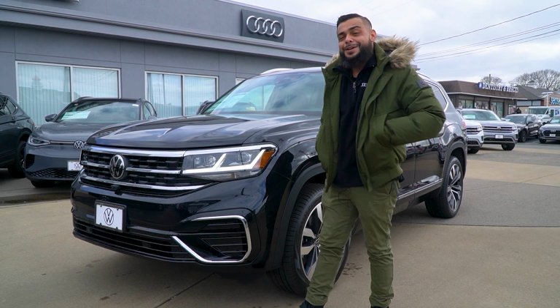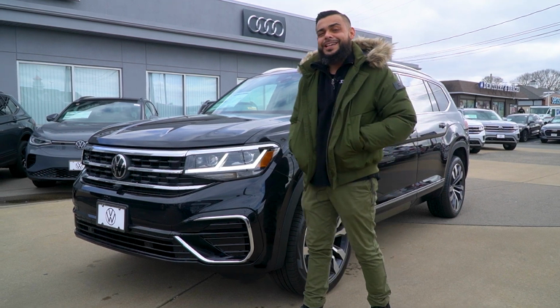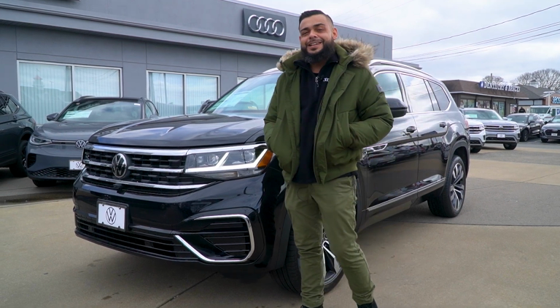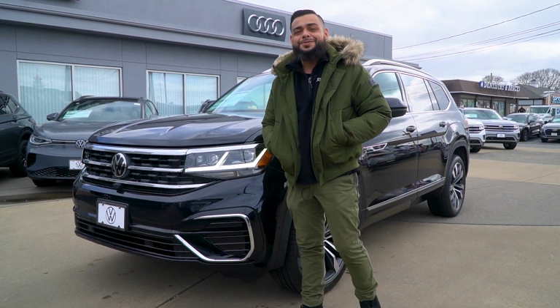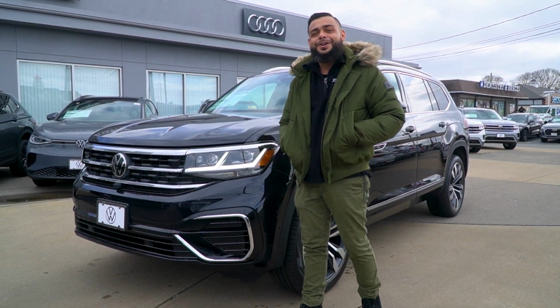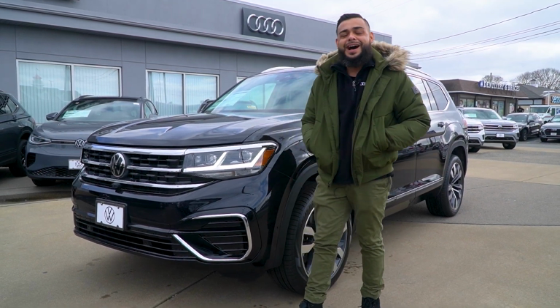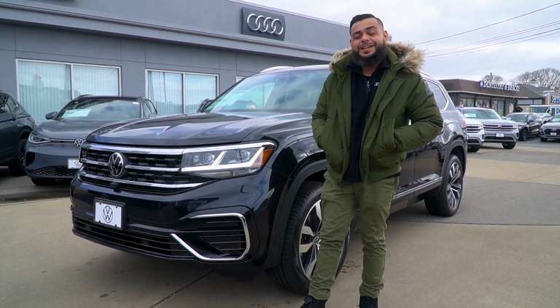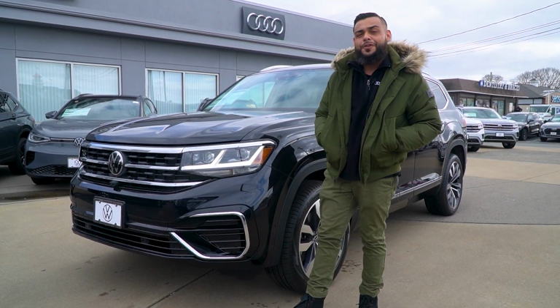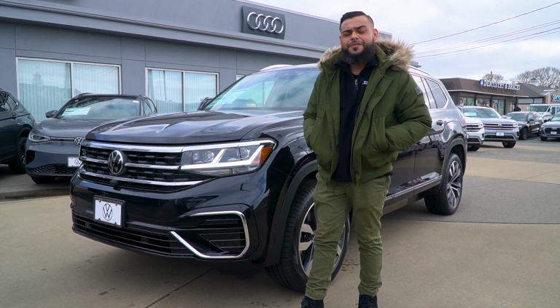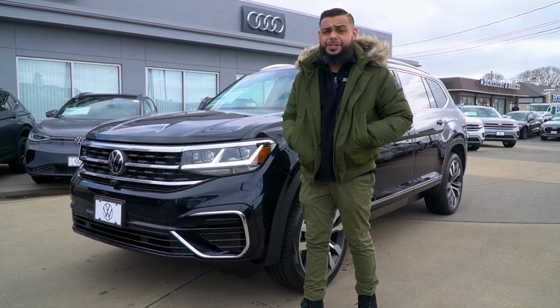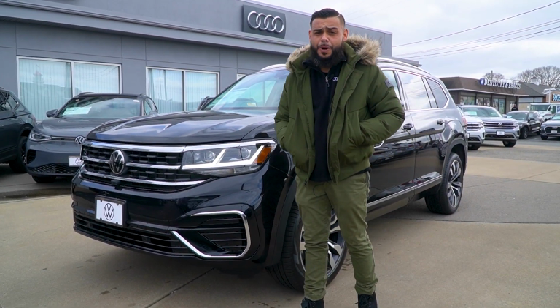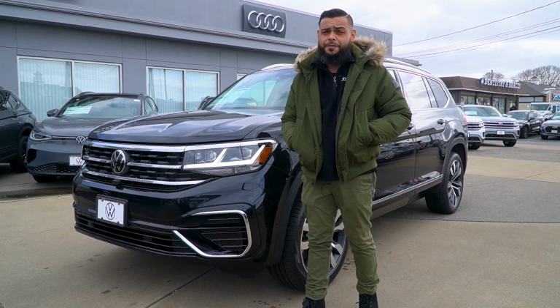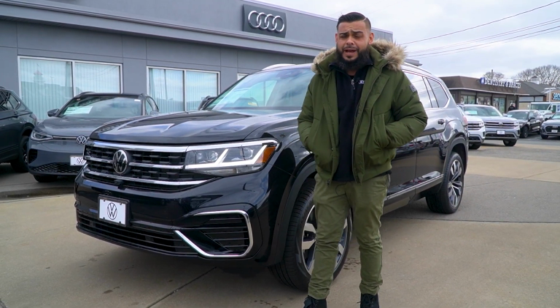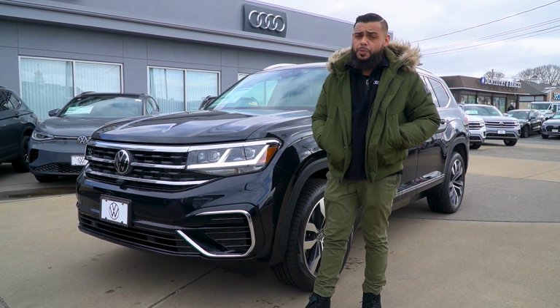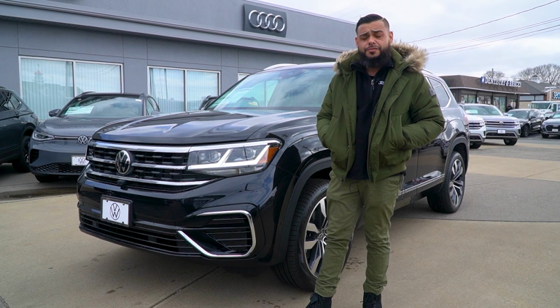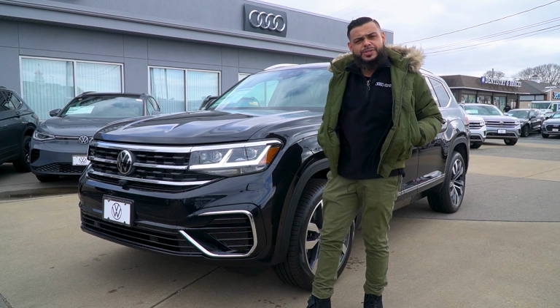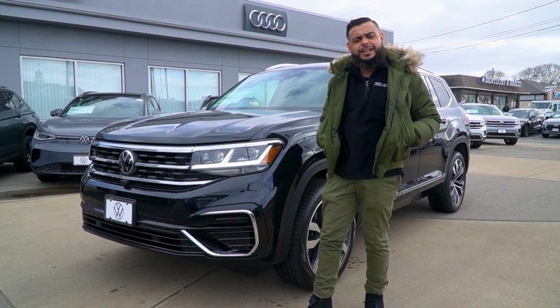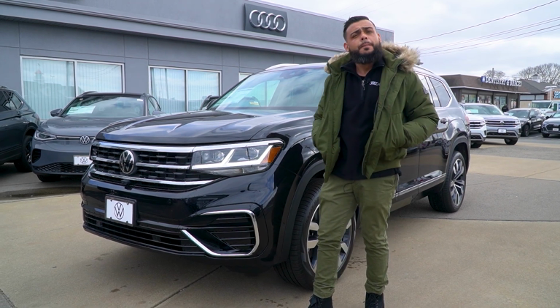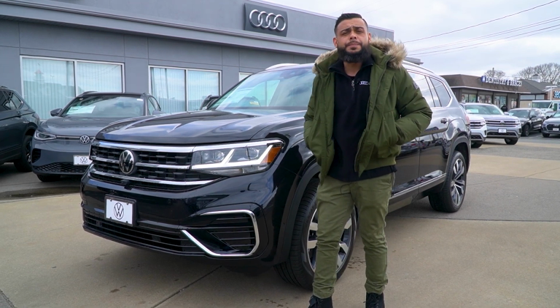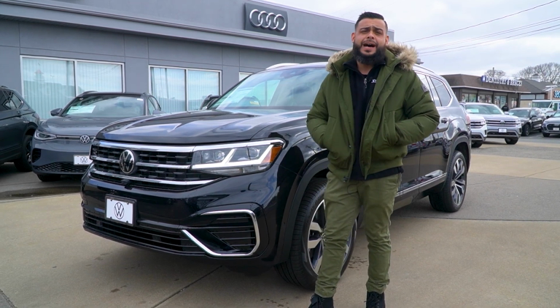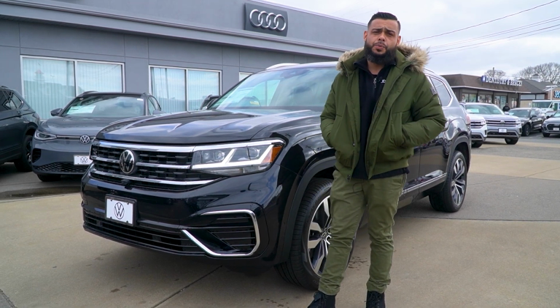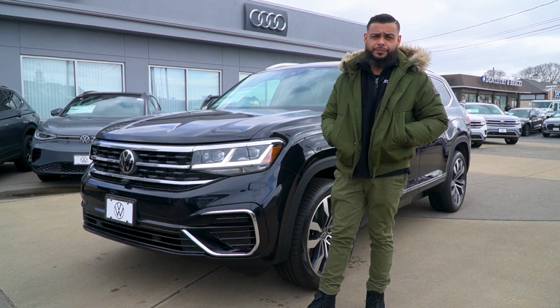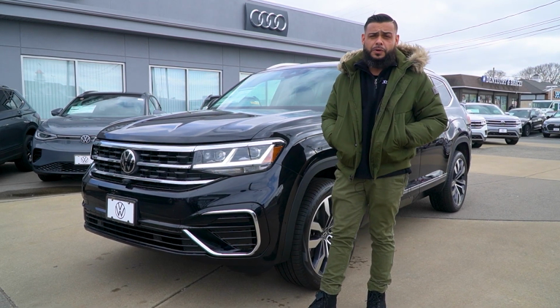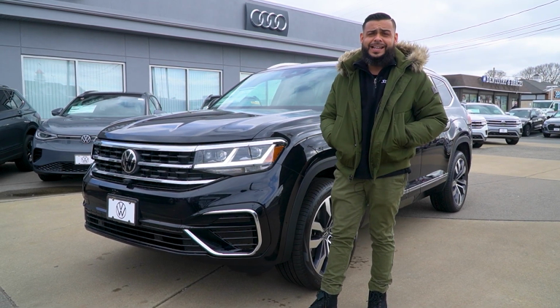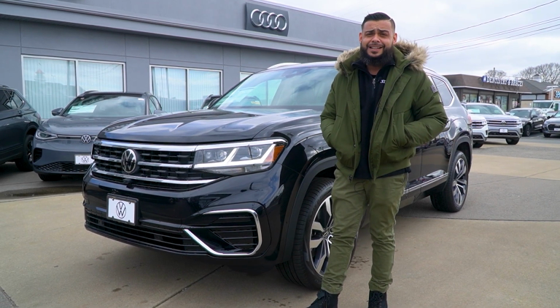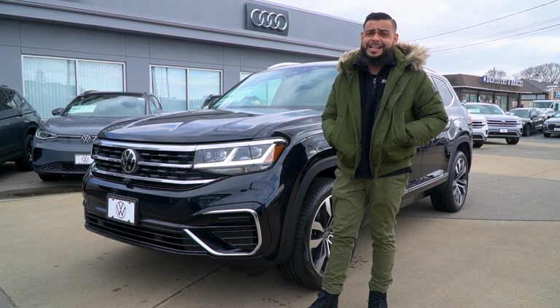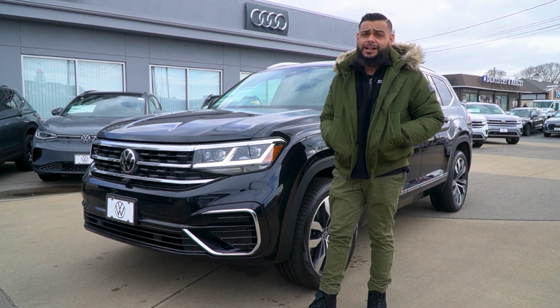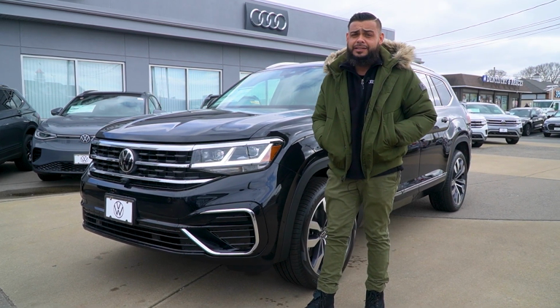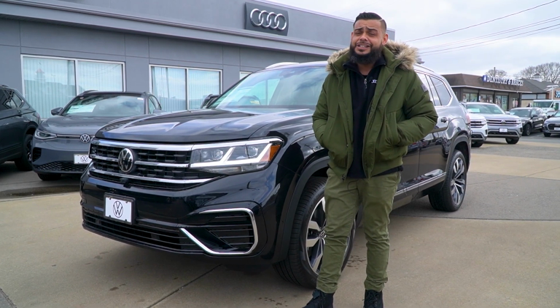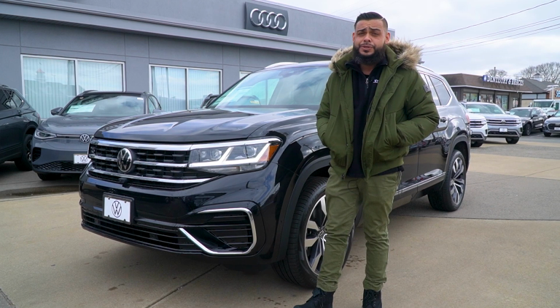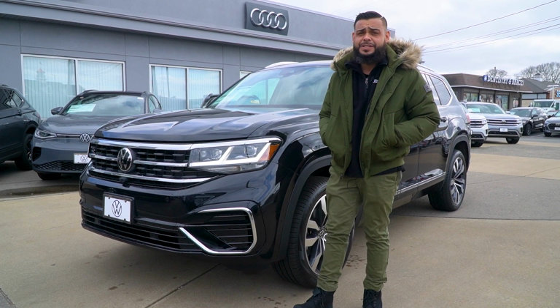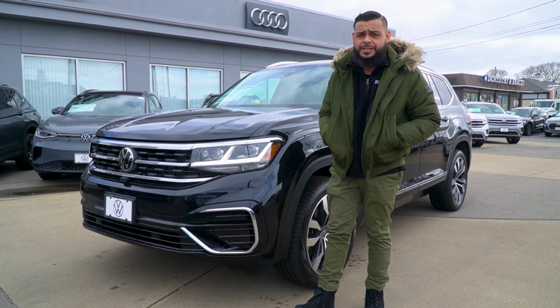Hey, good morning, Kathleen. This is Ryan over at Audi VW Fall River, and we just spoke on the phone. I just wanted to run outside and pull up a 2023 Volkswagen Atlas SEL R-Line, and show you some of the differences.